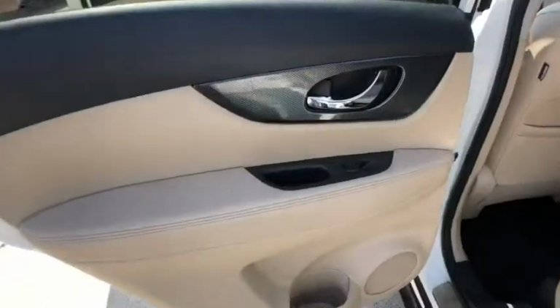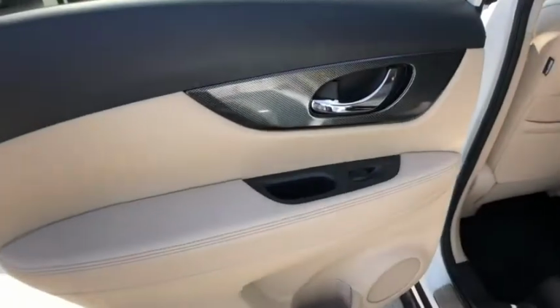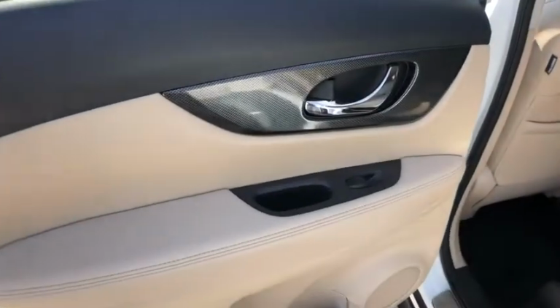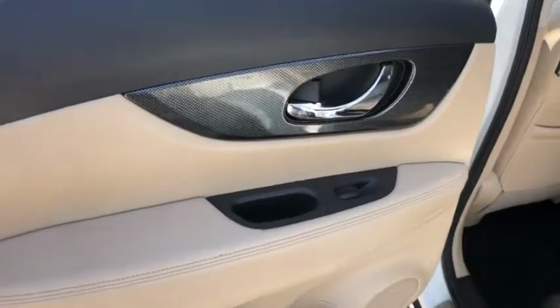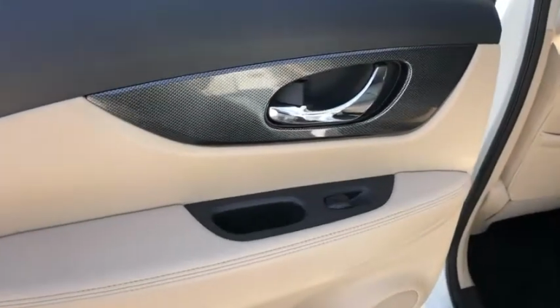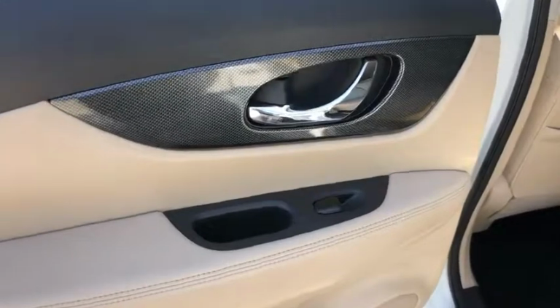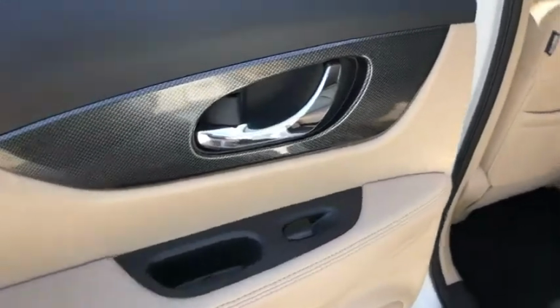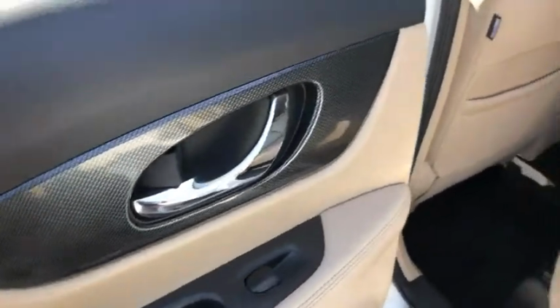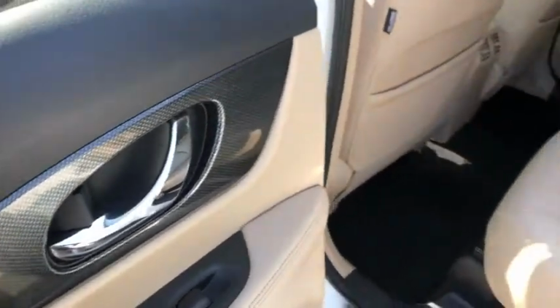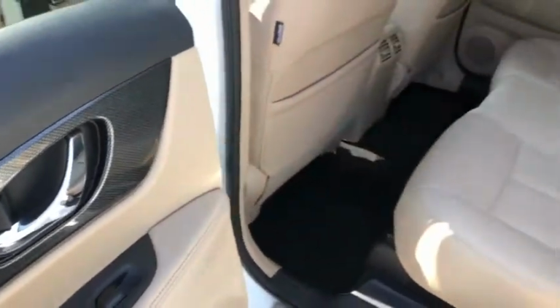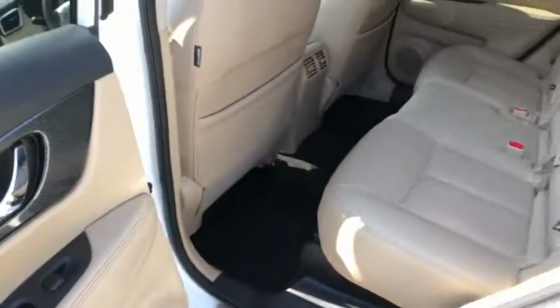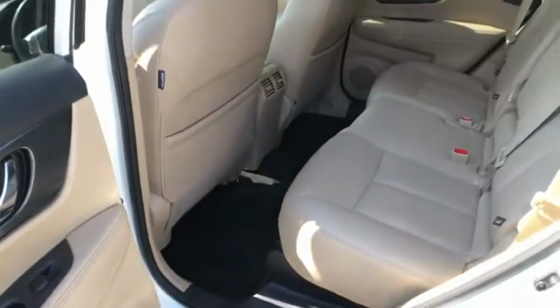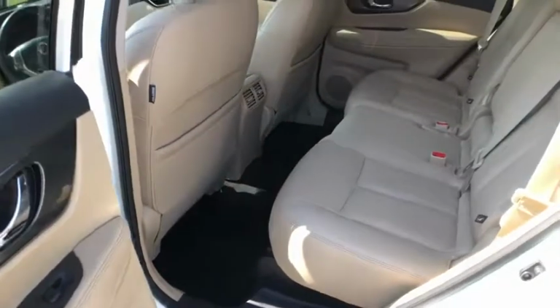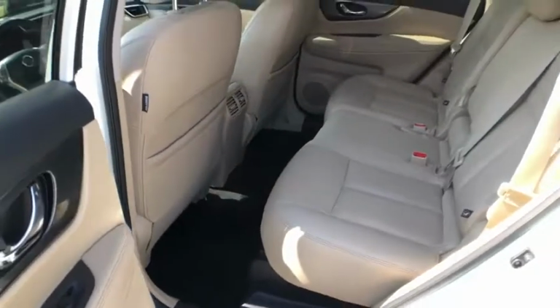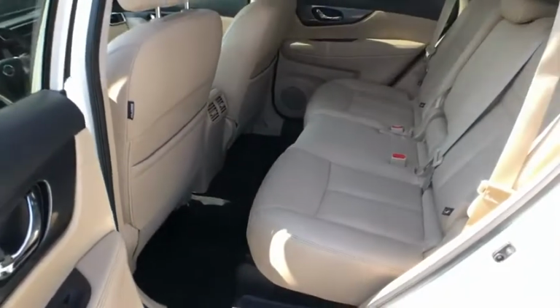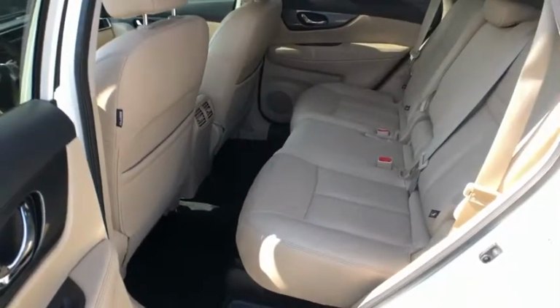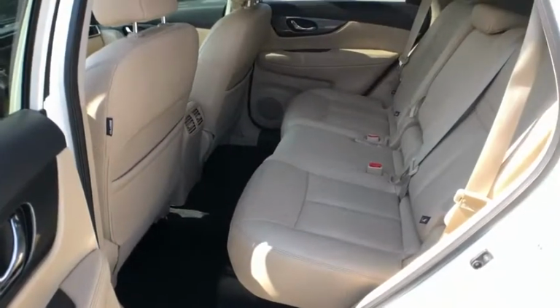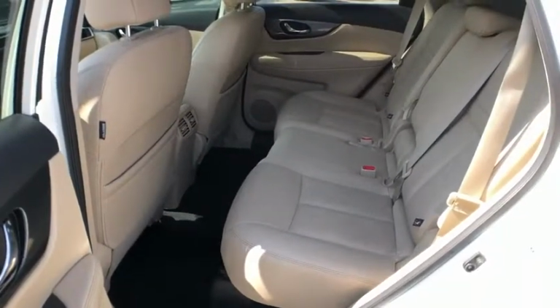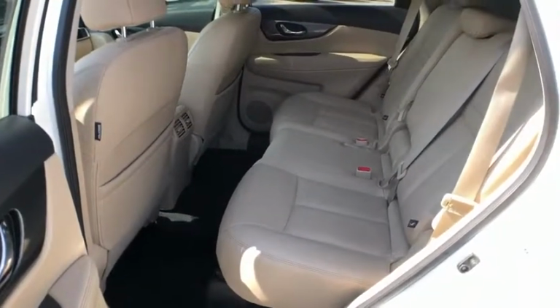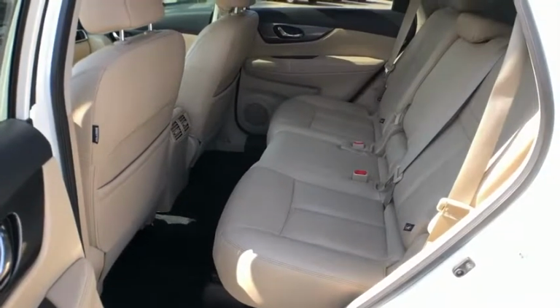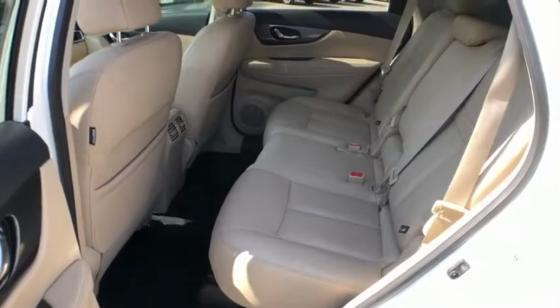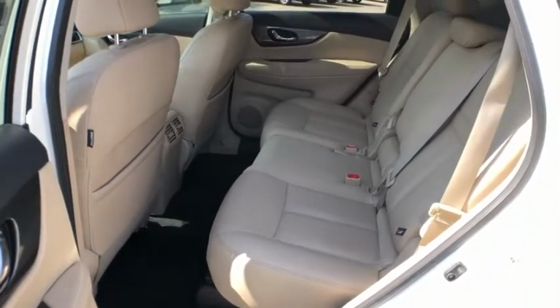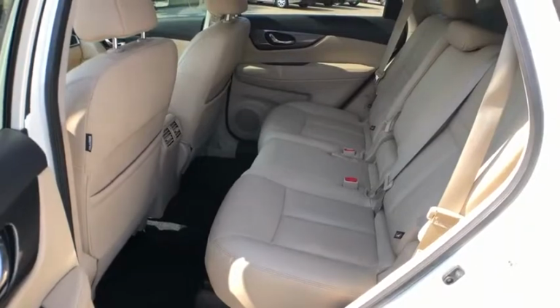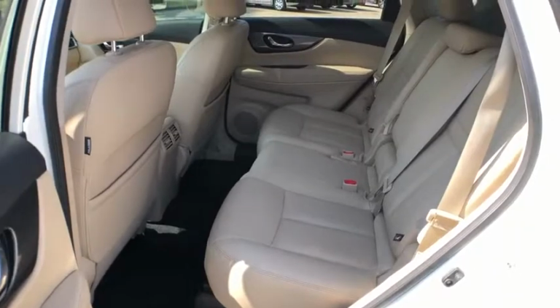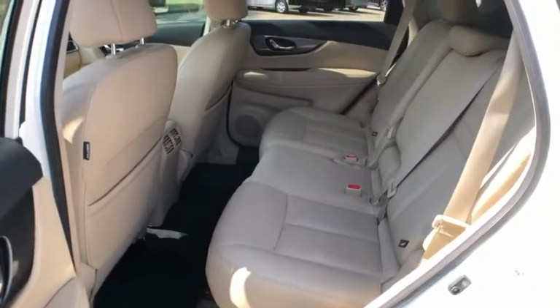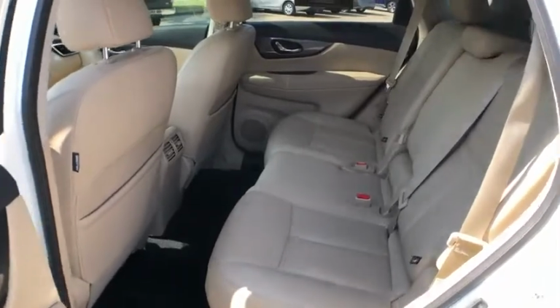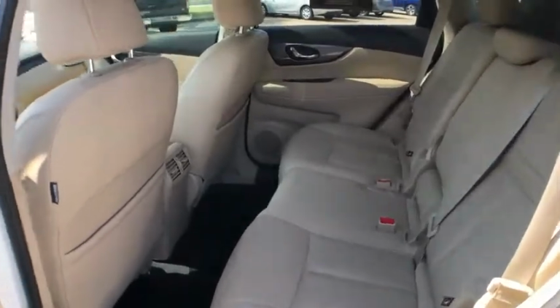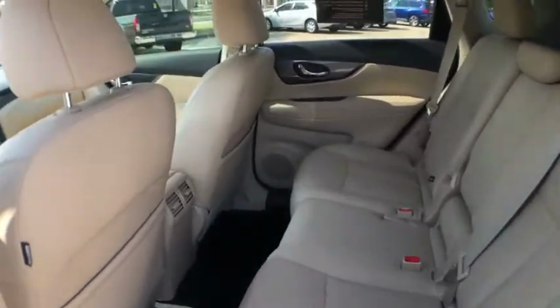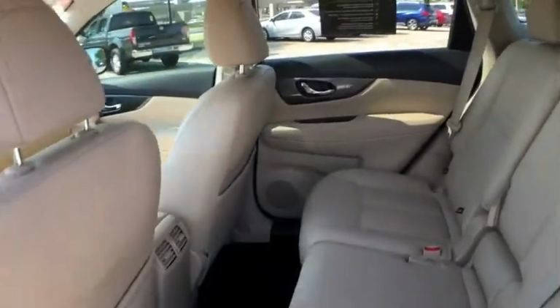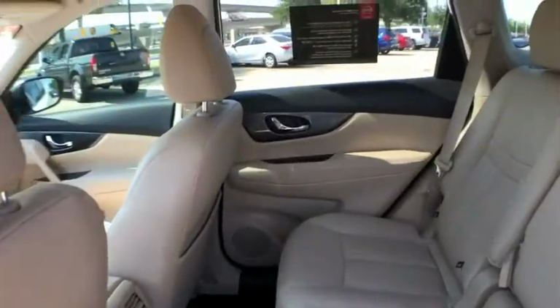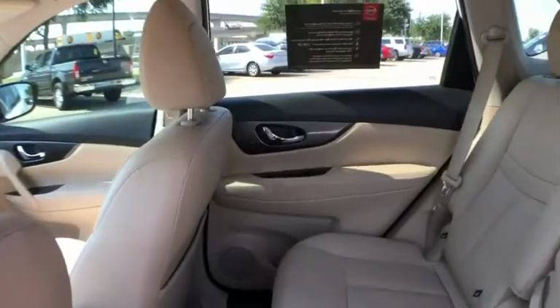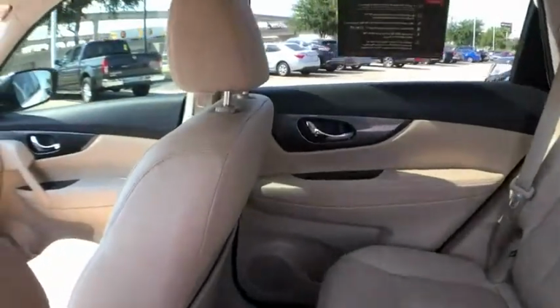LED headlights, Bose sound system, backup camera, power liftgate, navigation system, traction control, dual airbags, alloy wheels, power steering.